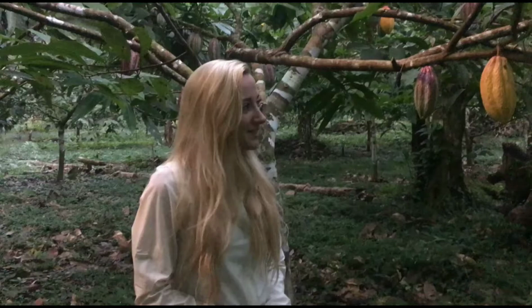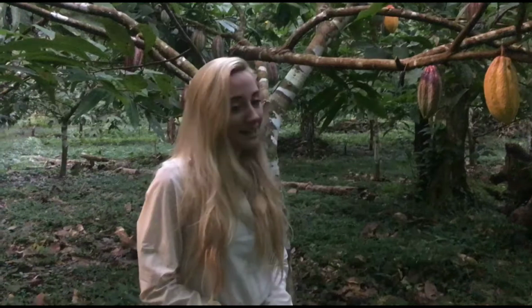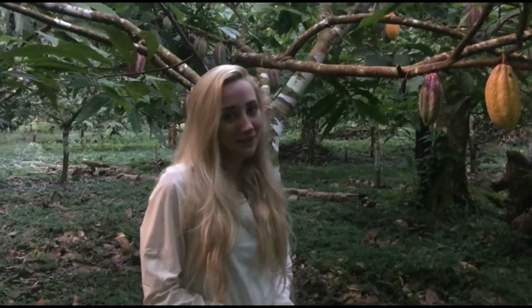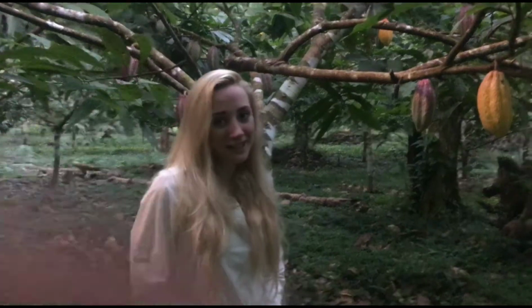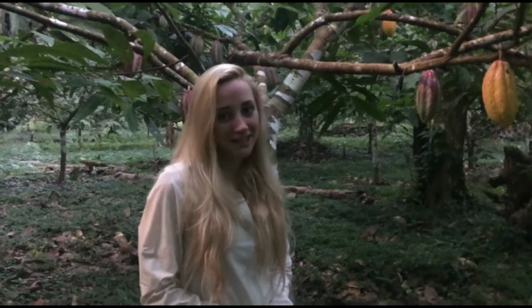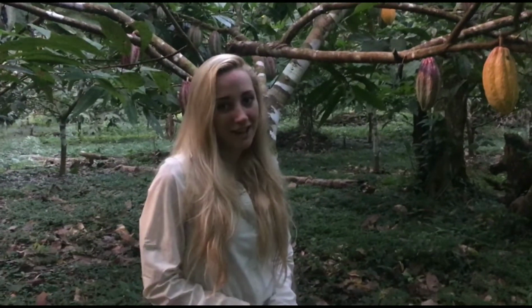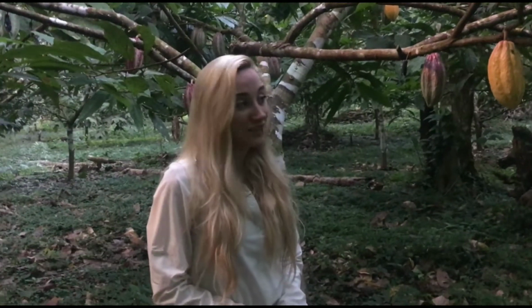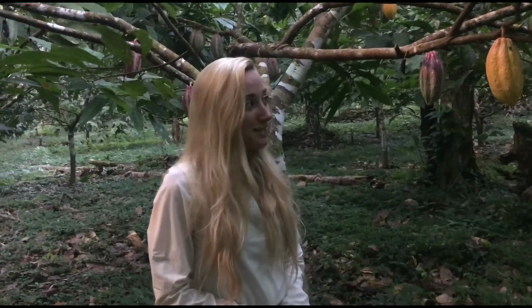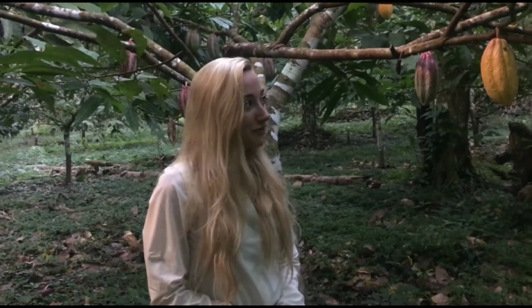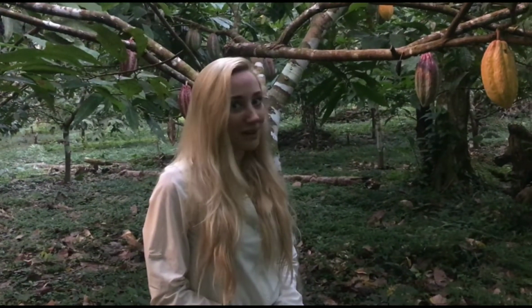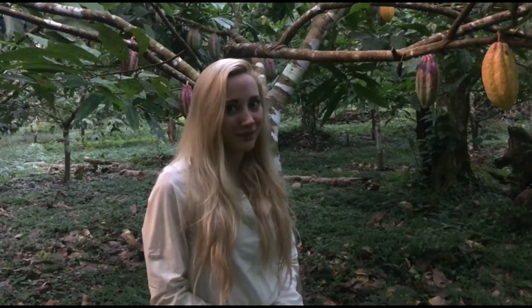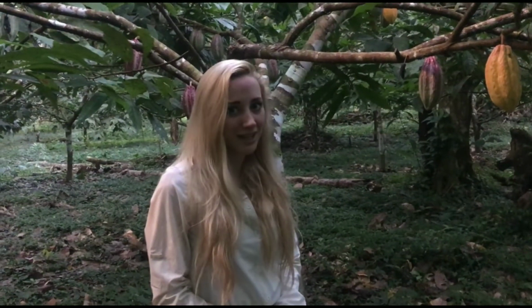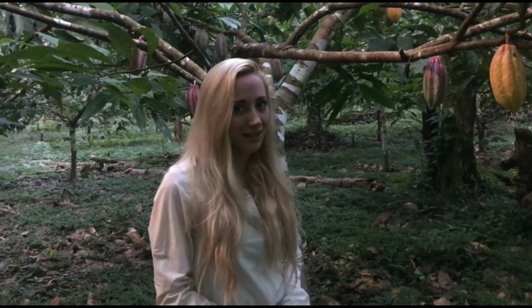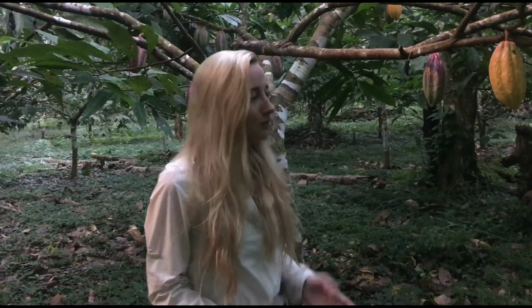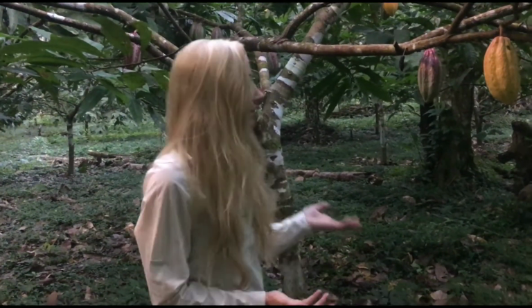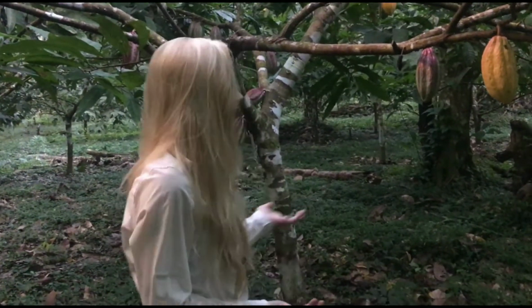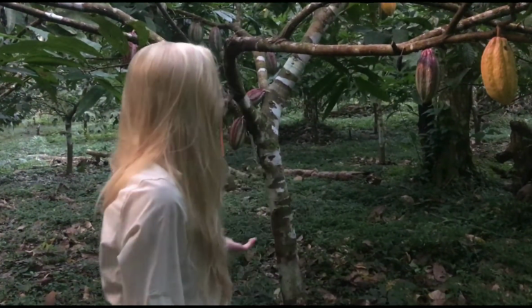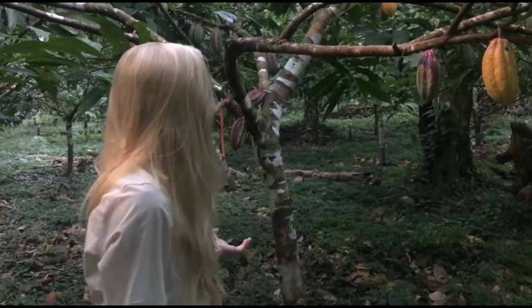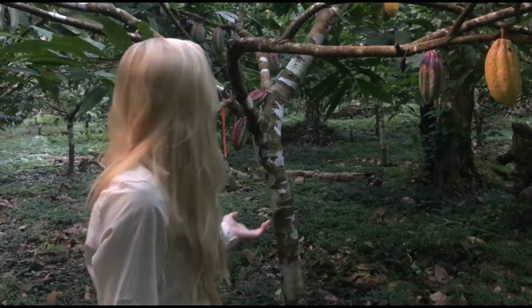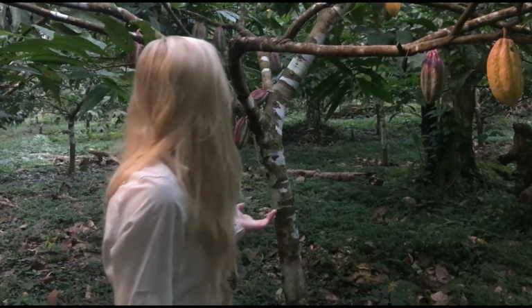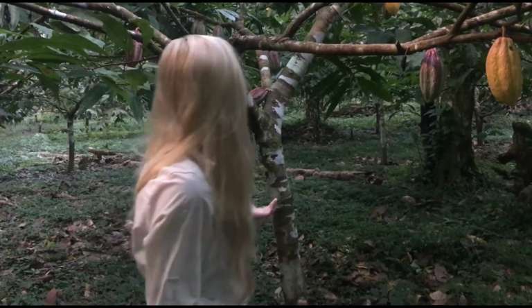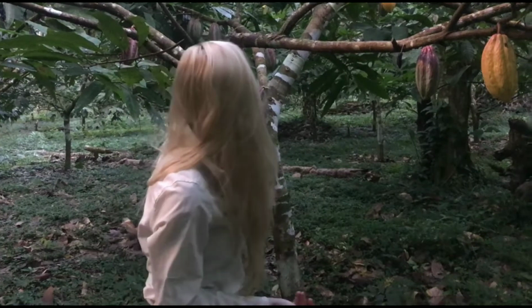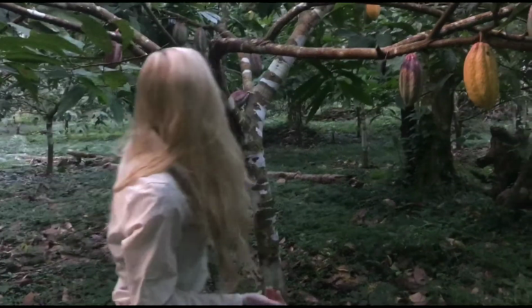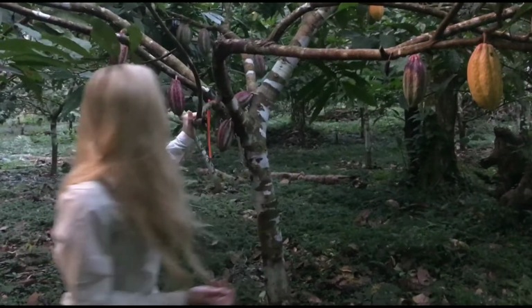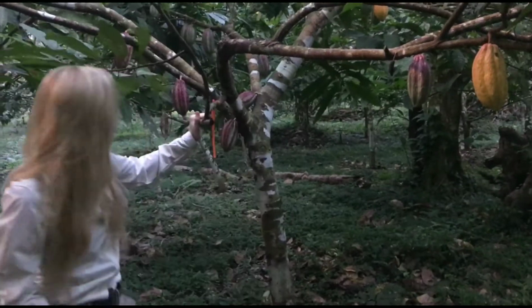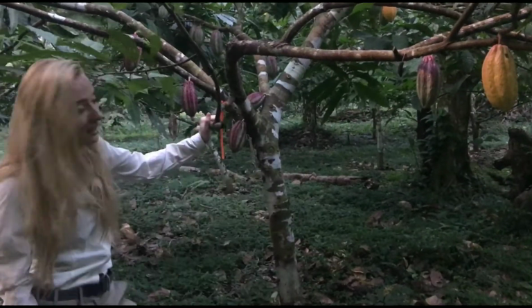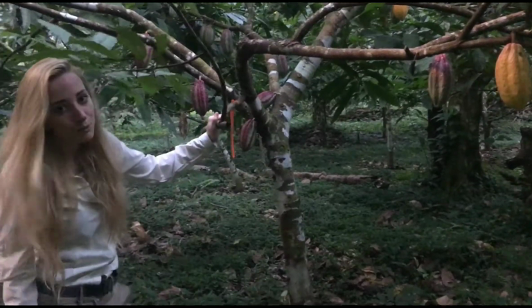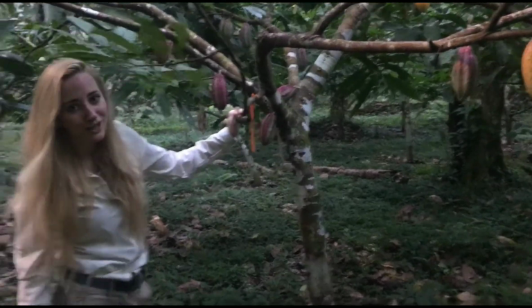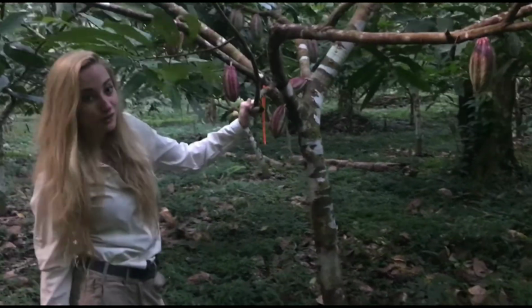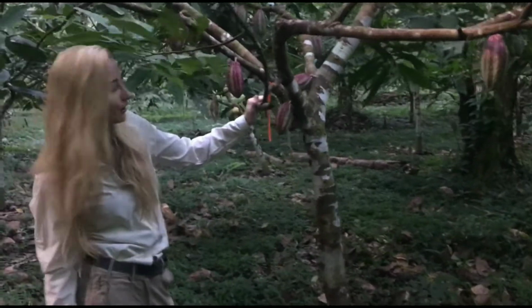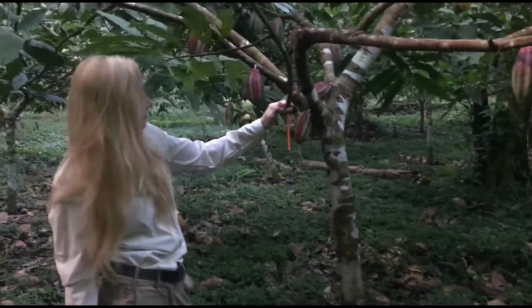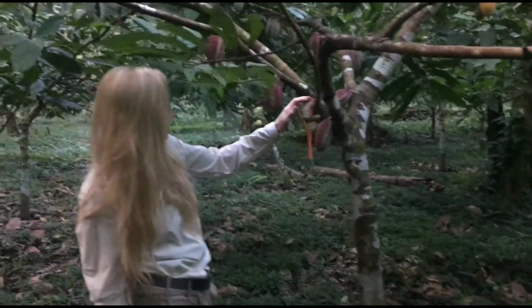I'm still at the Belize Foundation for Environmental Education, the cocoa plantation. This is a cocoa plant where you get your chocolate from.